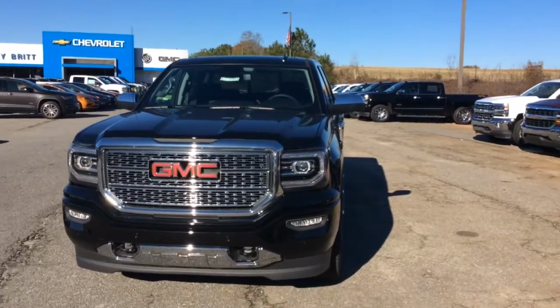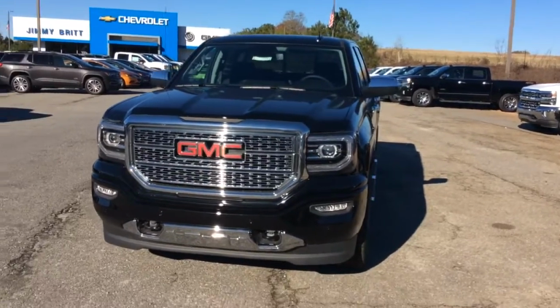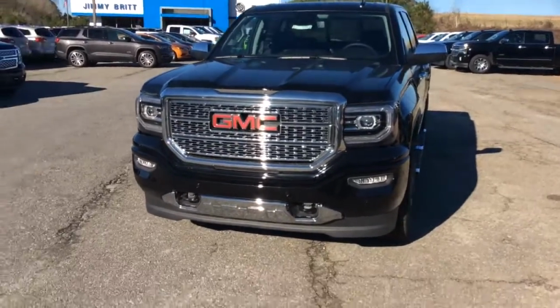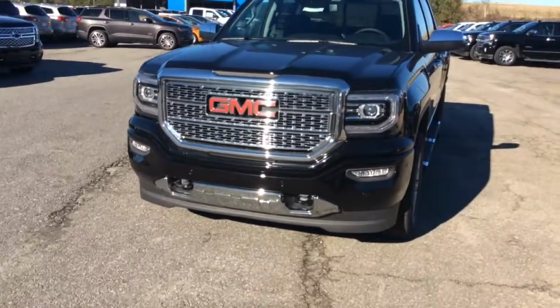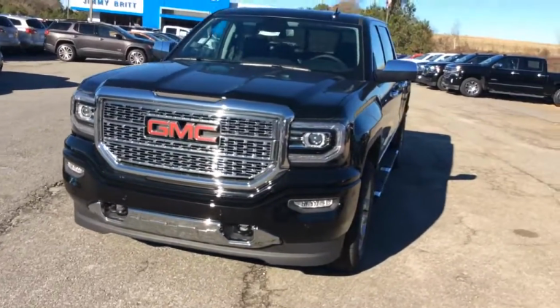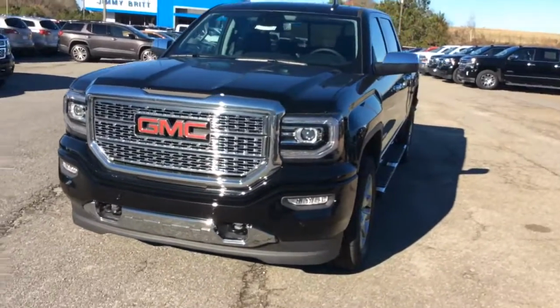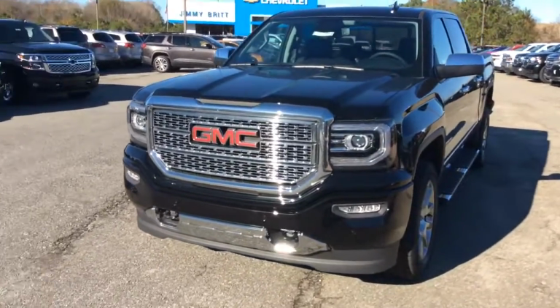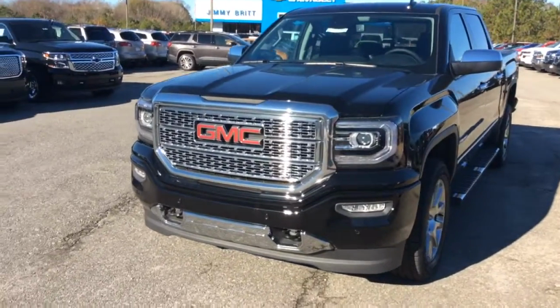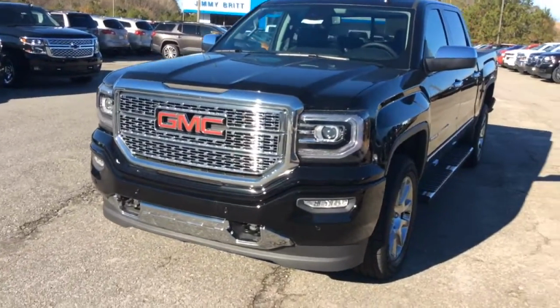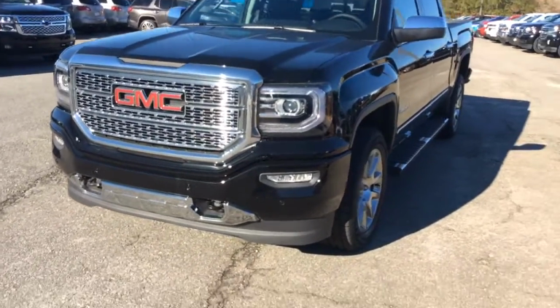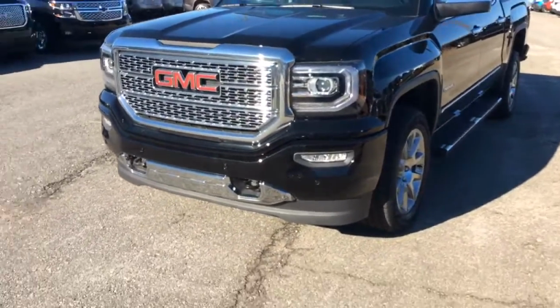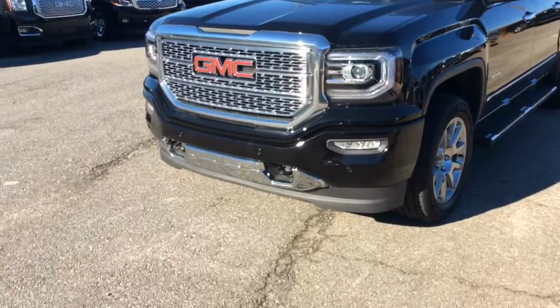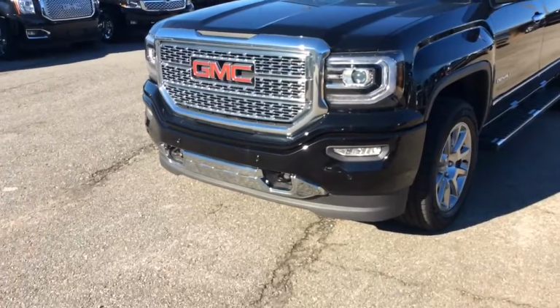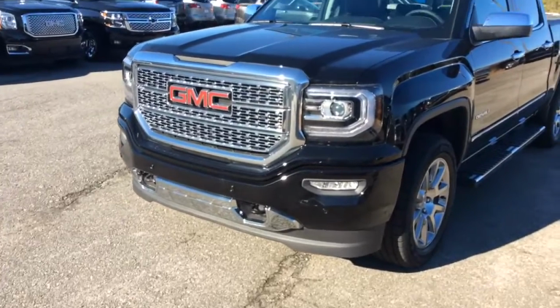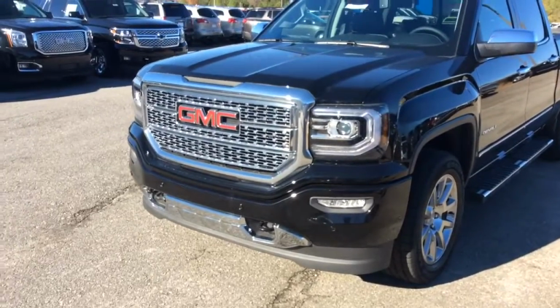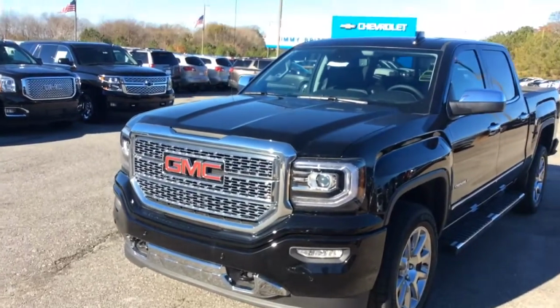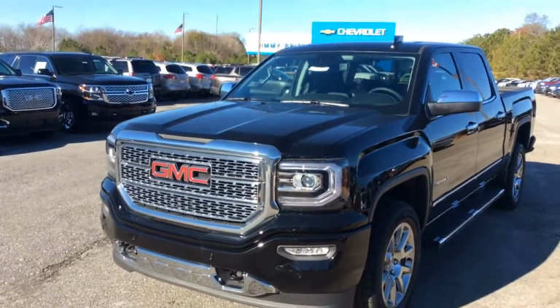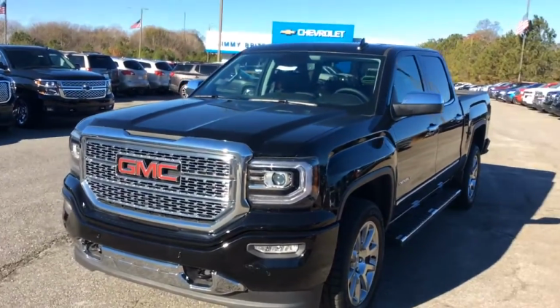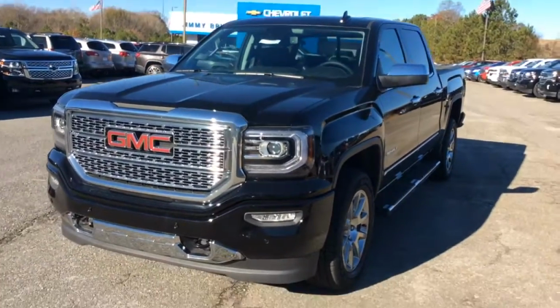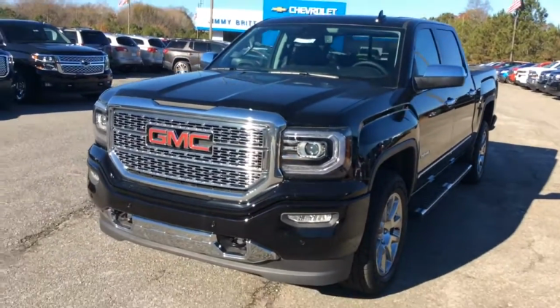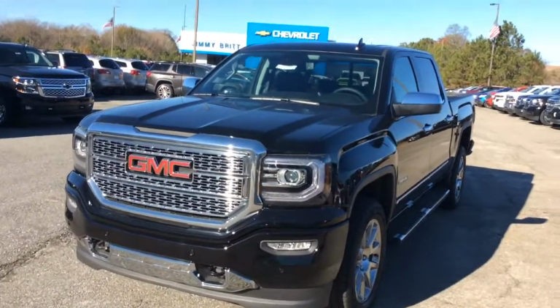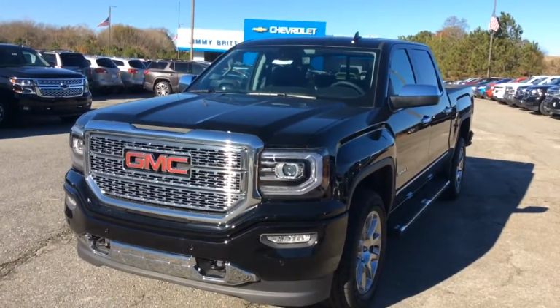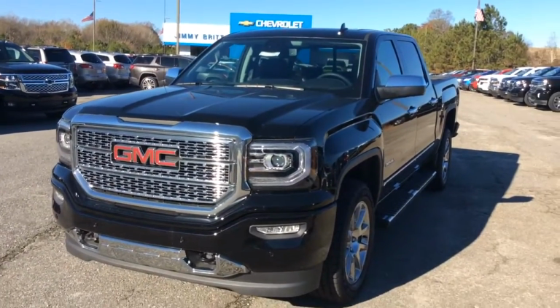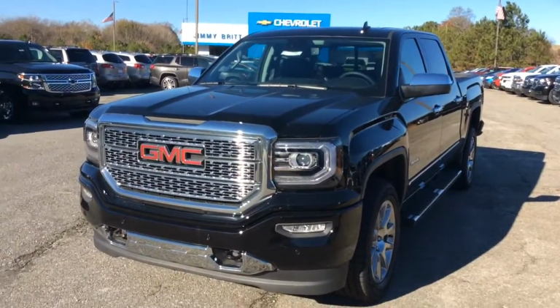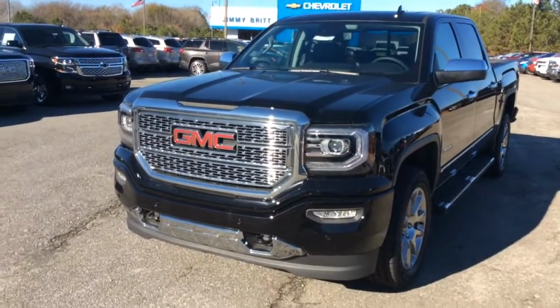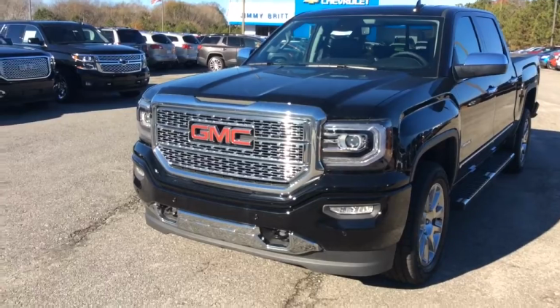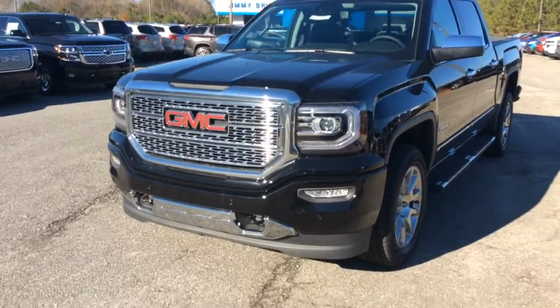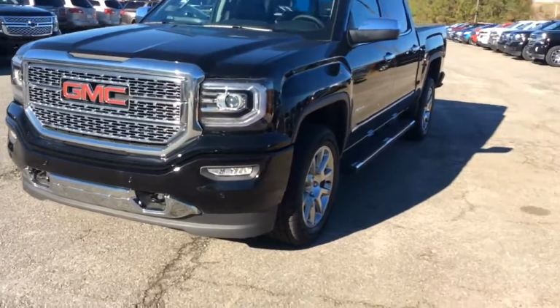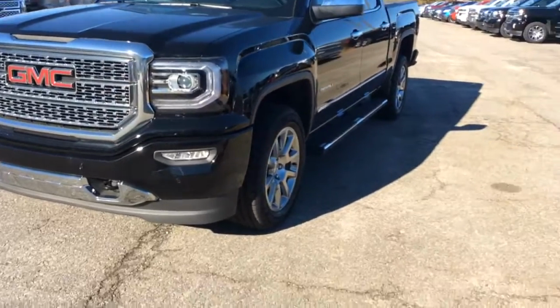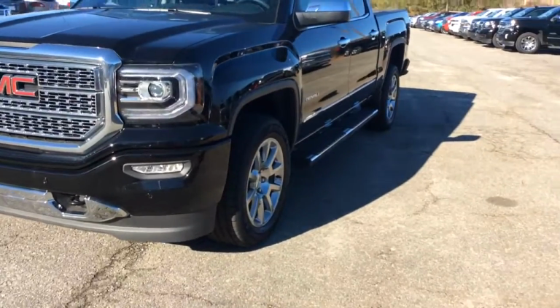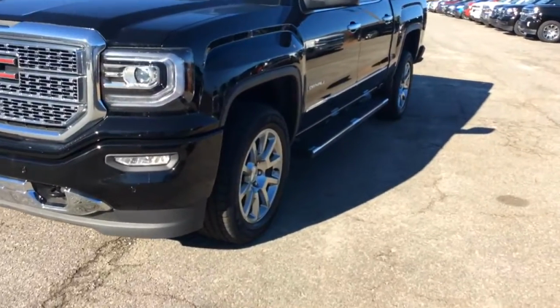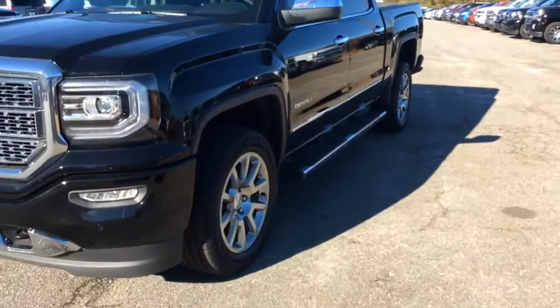Hi, Chat with Newsday. Eric Luca here, Jeremy Chalet on a nice, brisk, cool day here. I want to show you this 2017 GMC Denali that we have in our inventory. As you can see, the signature honeycomb grille that we have in the front here.